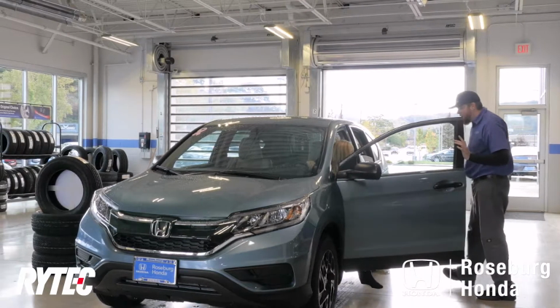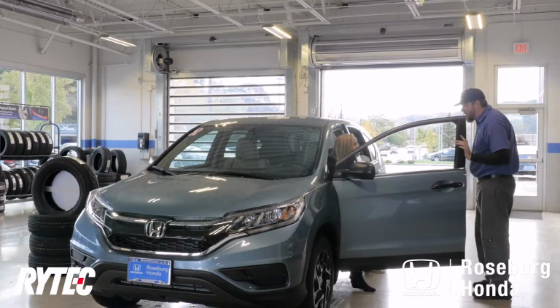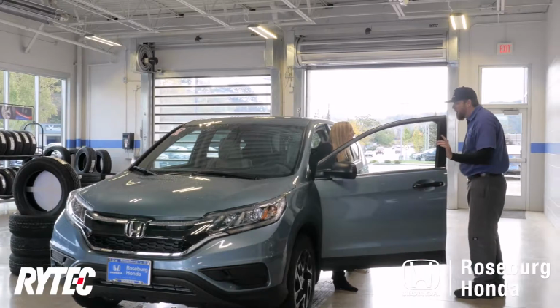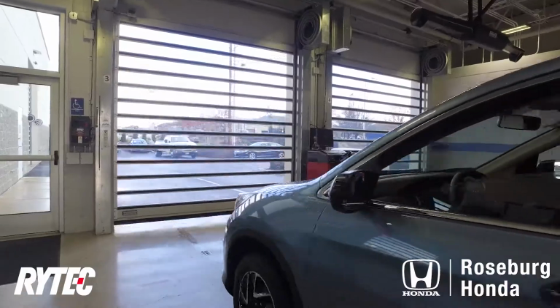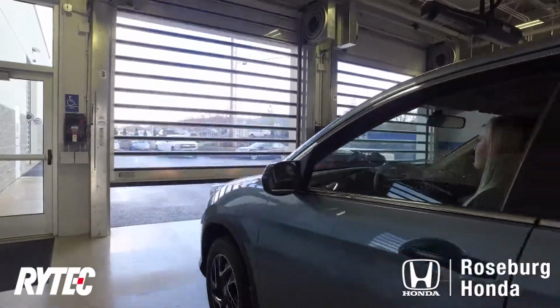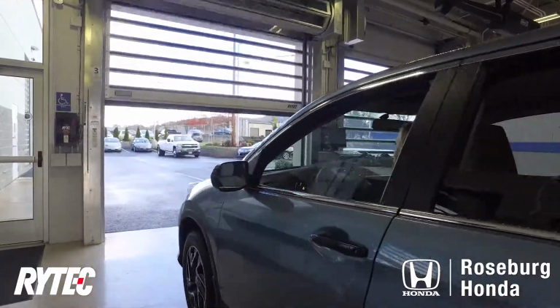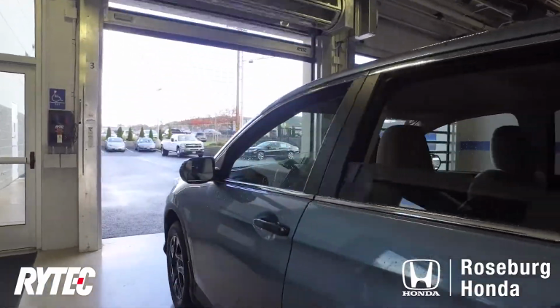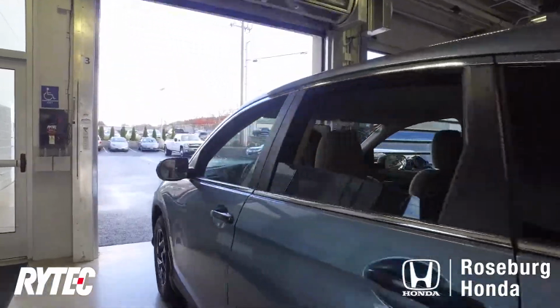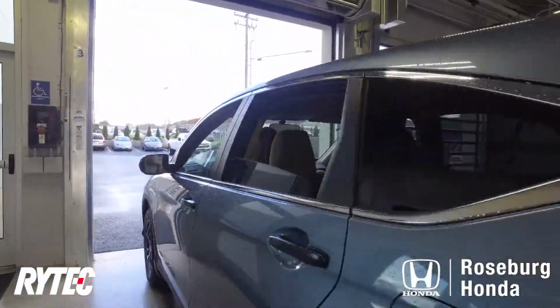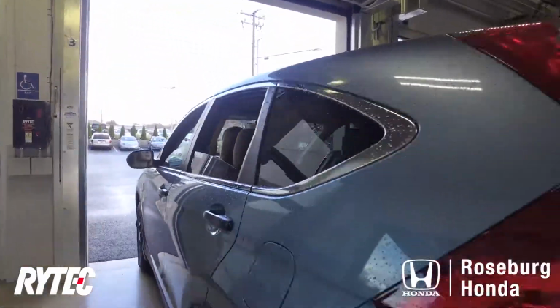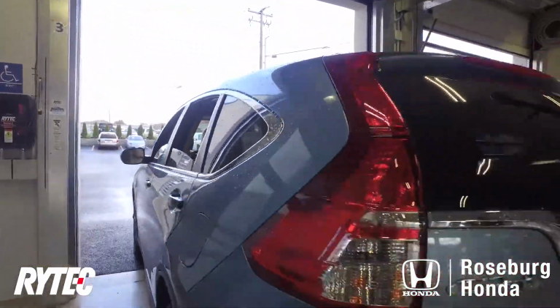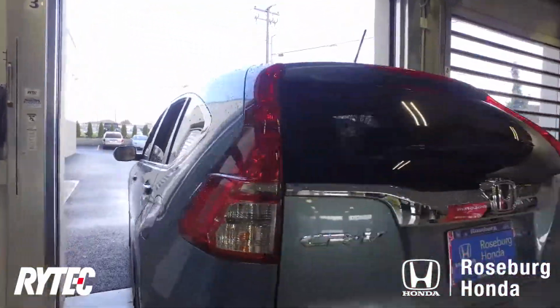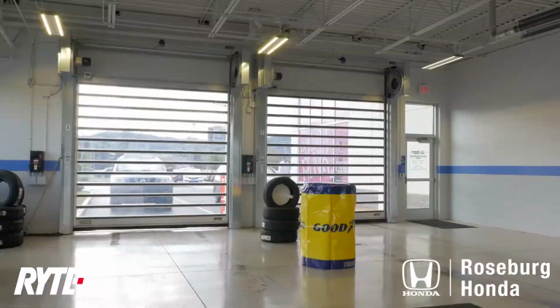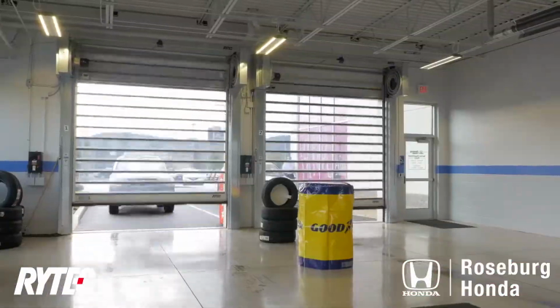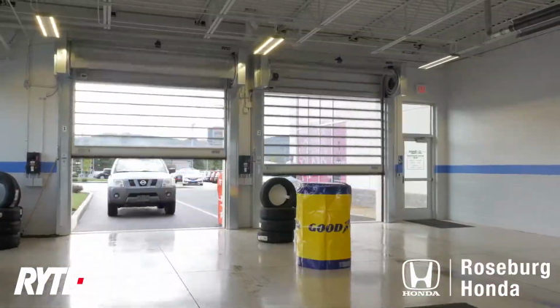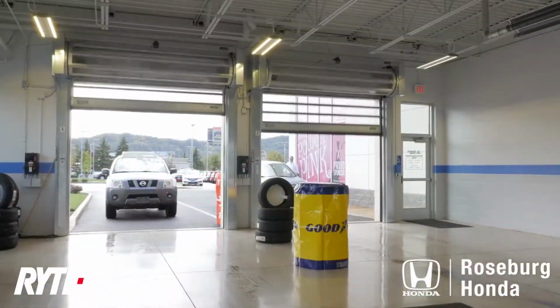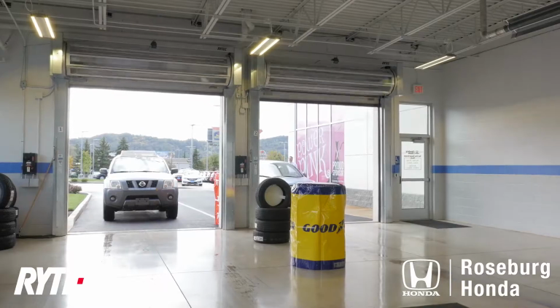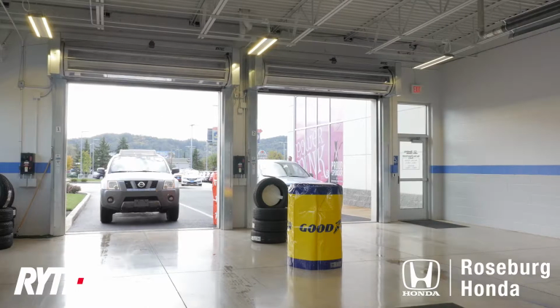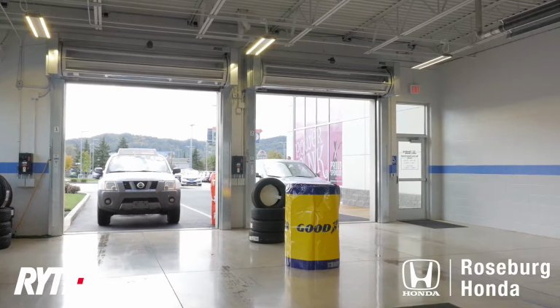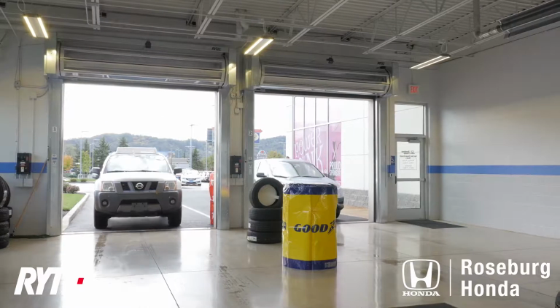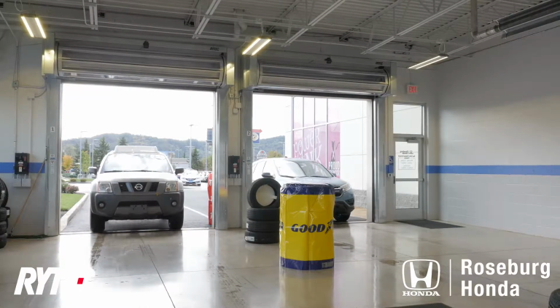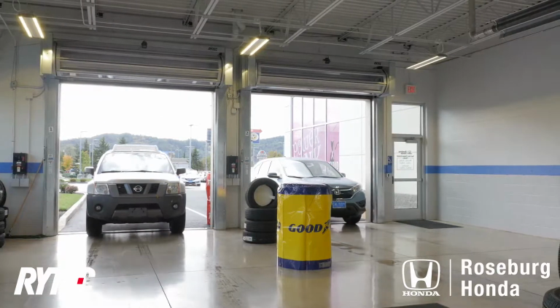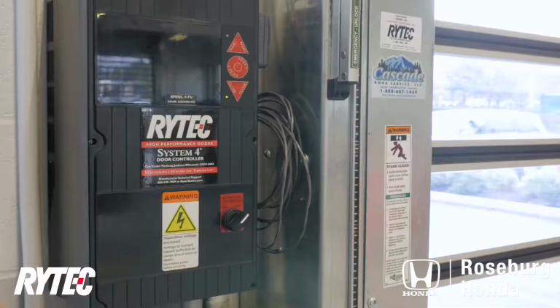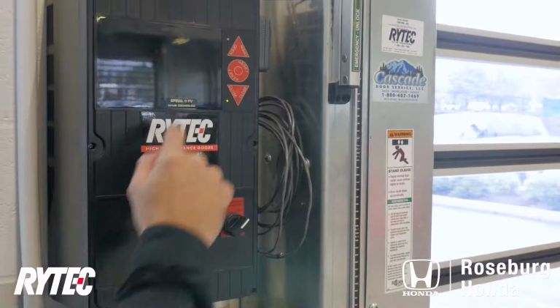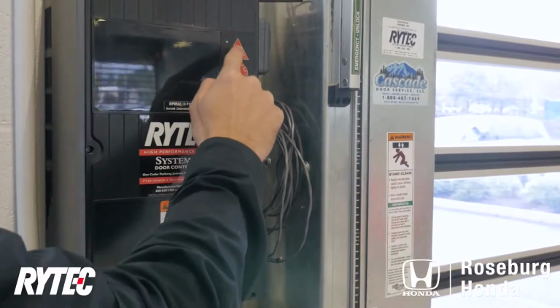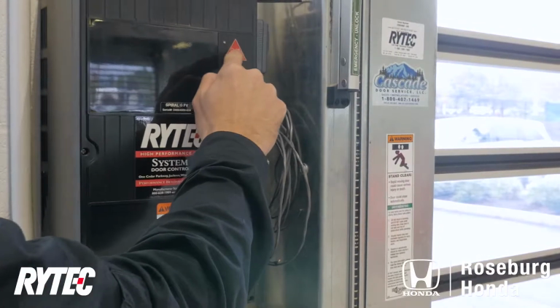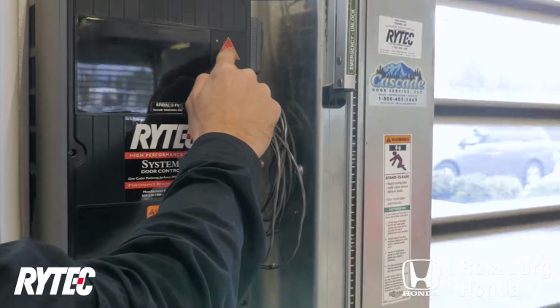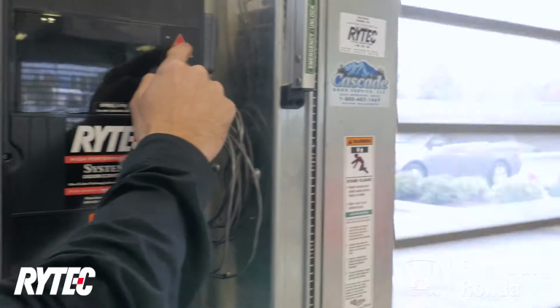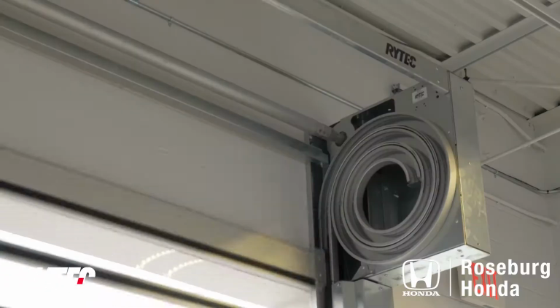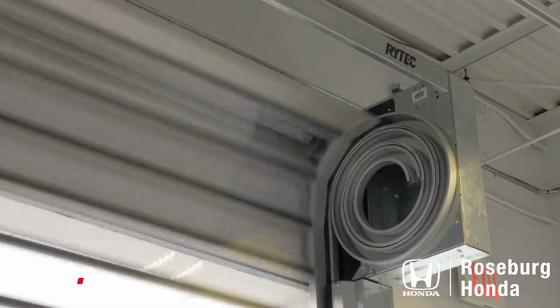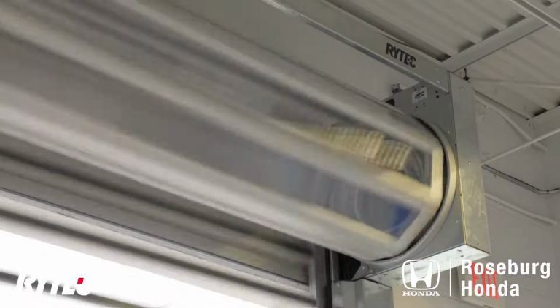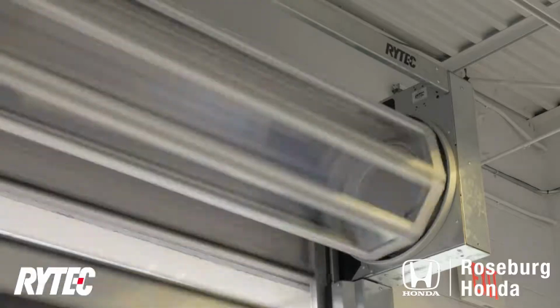Here in the Northwest we have inclement weather, and we use our covered driveway for customers leaving as well as arriving. They're constantly going up and down and our customers are constantly impressed with them. We love our Ritek doors.